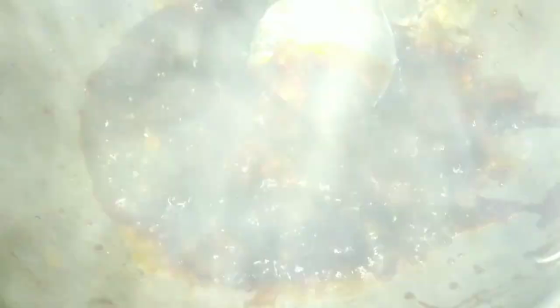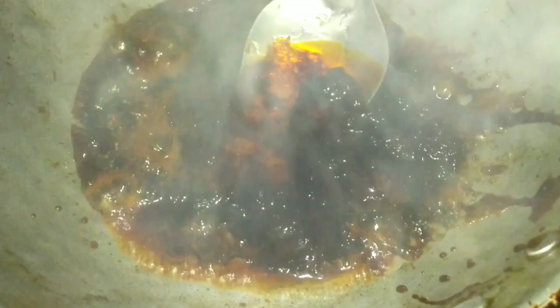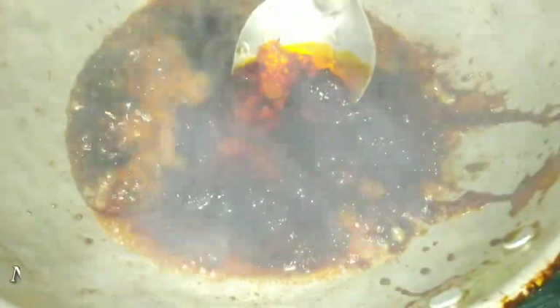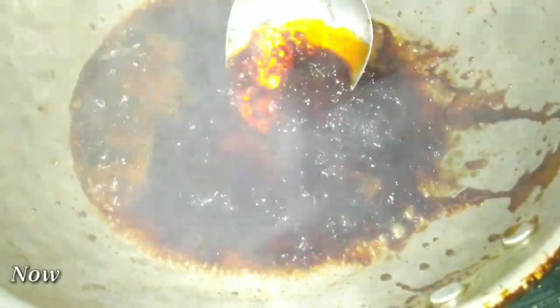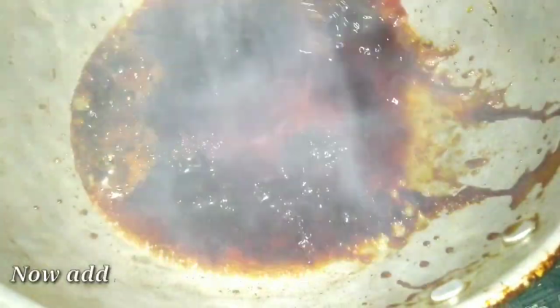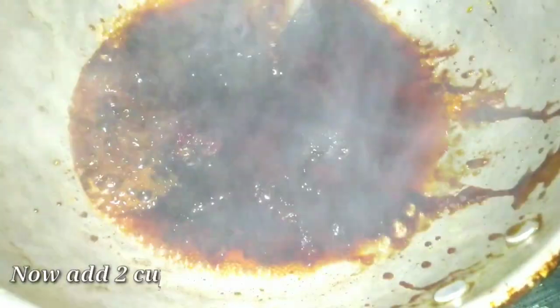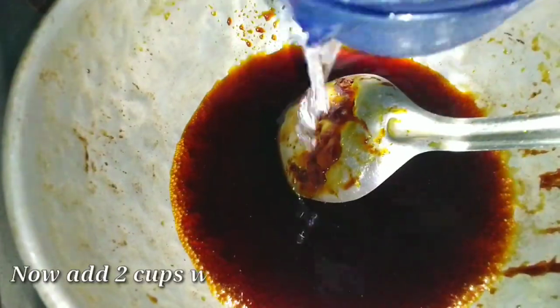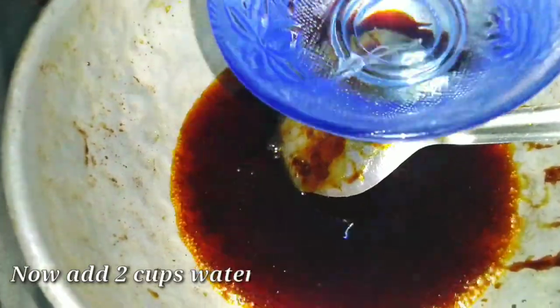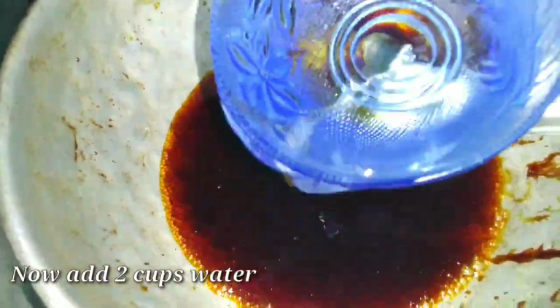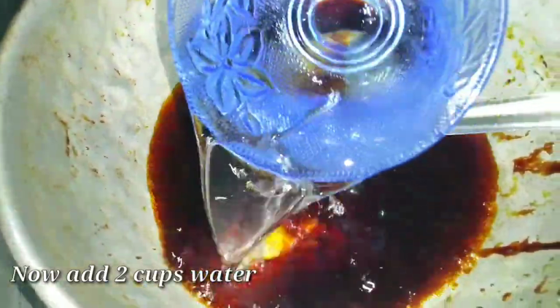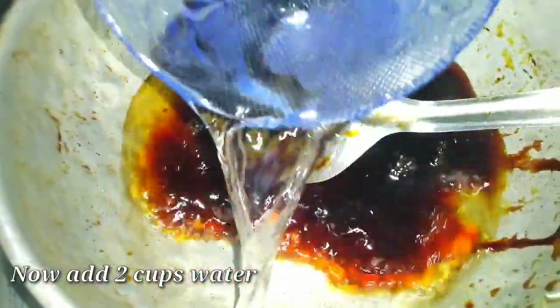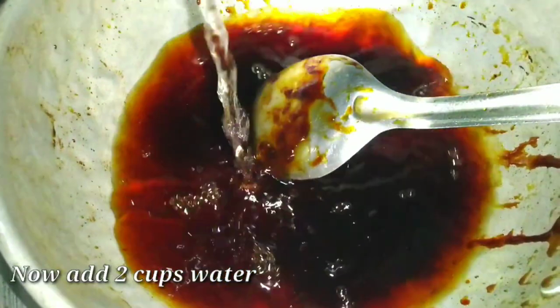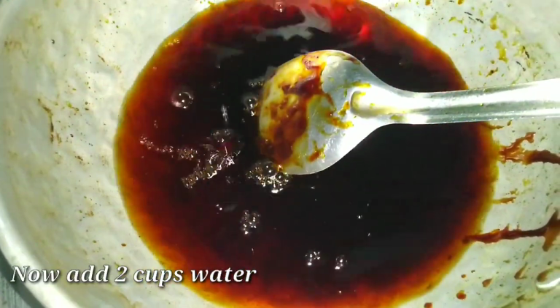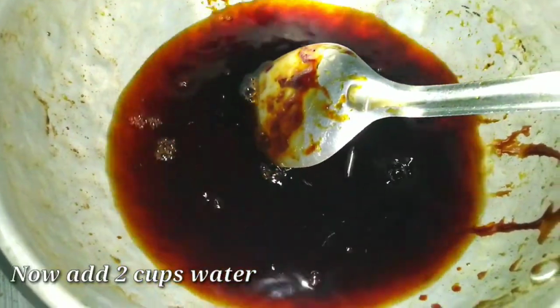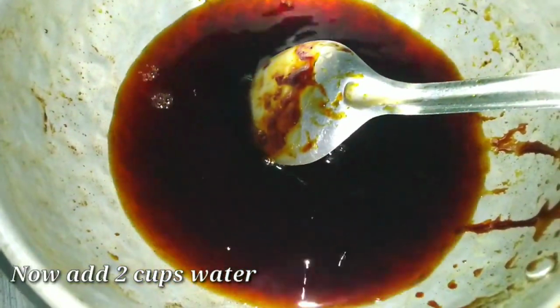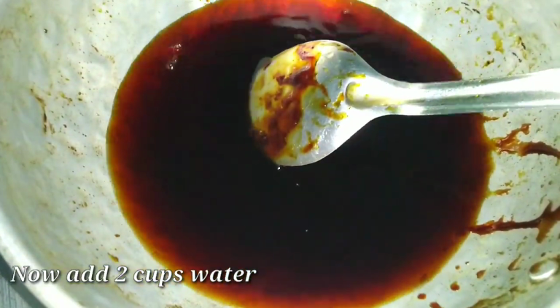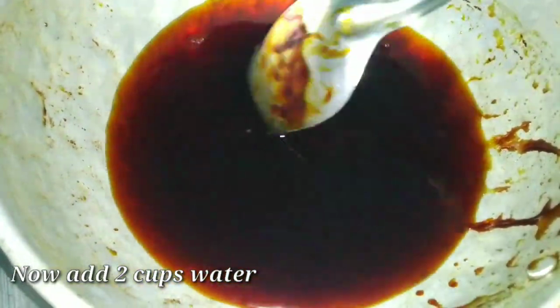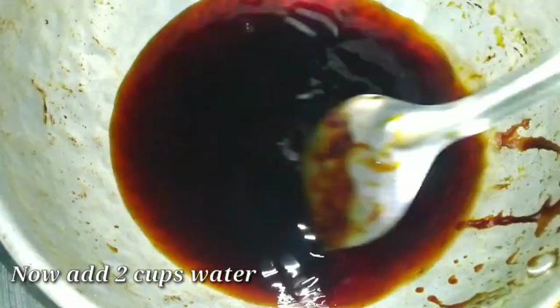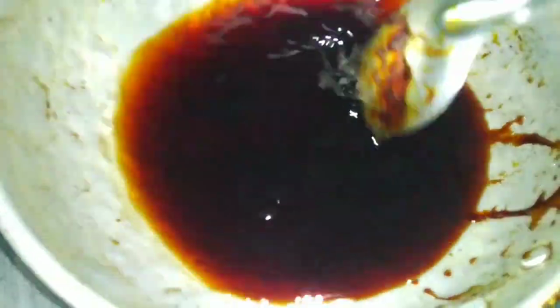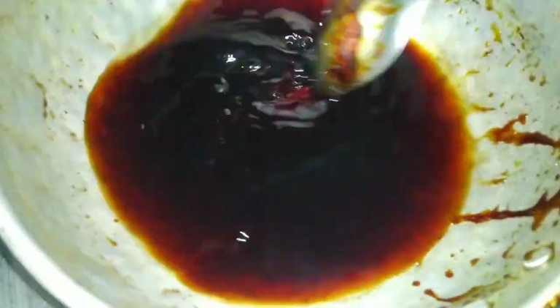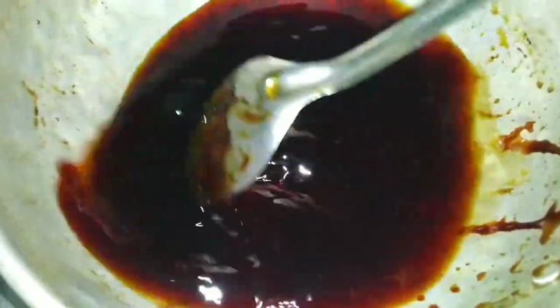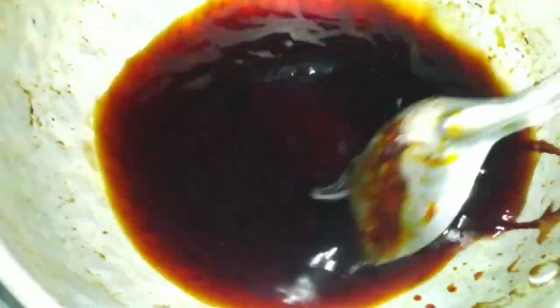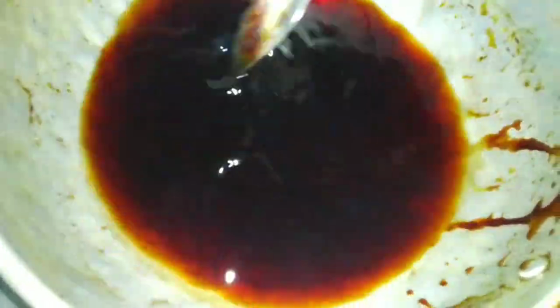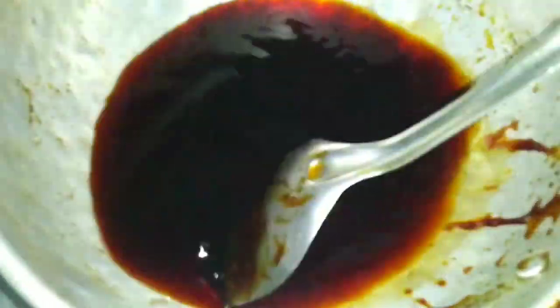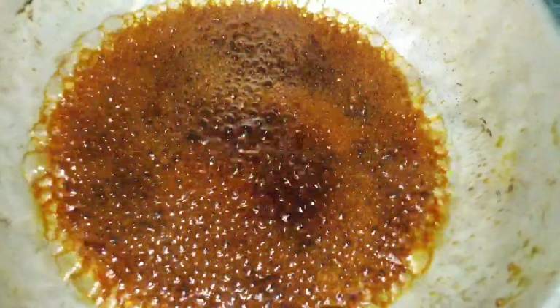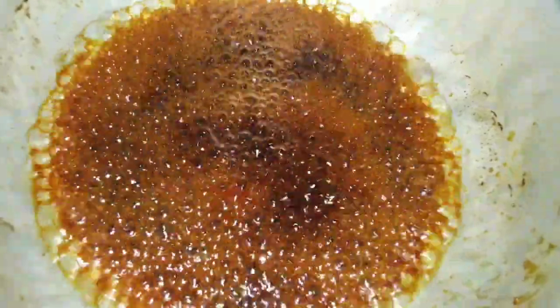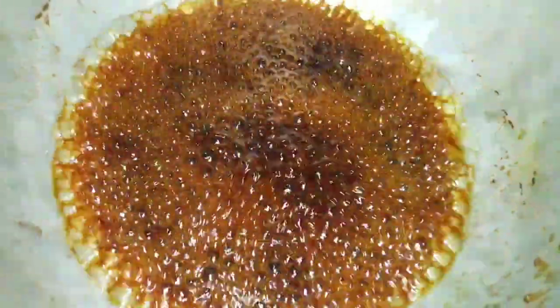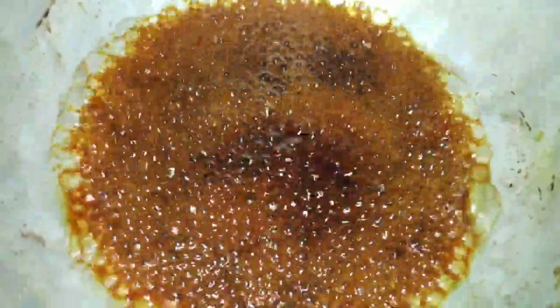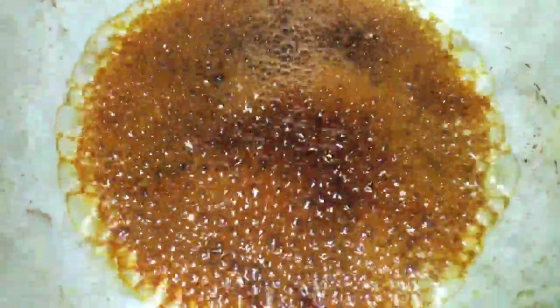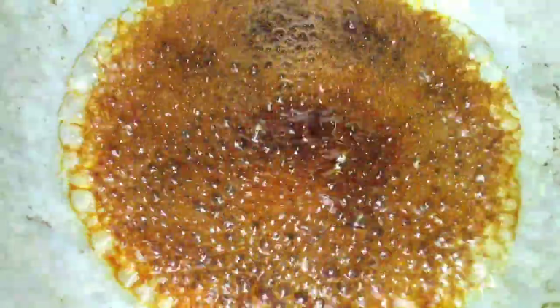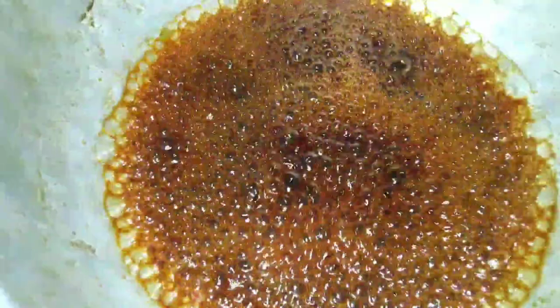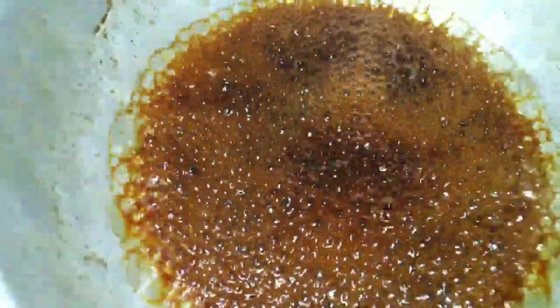If you add 2 cups of sugar, spray in half a cup of water at that stage. If you add 1 cup of sugar, you will add 2 cups of water.